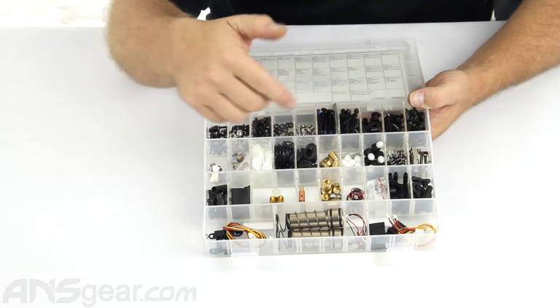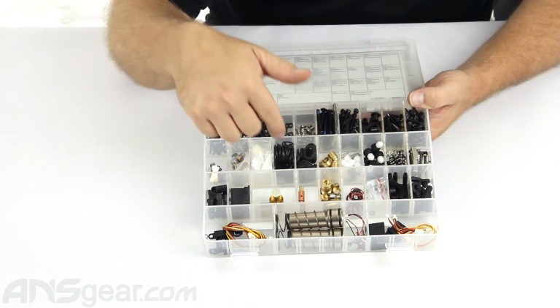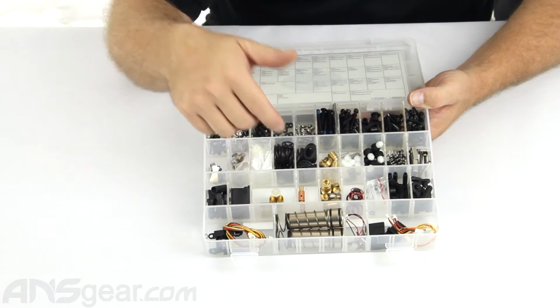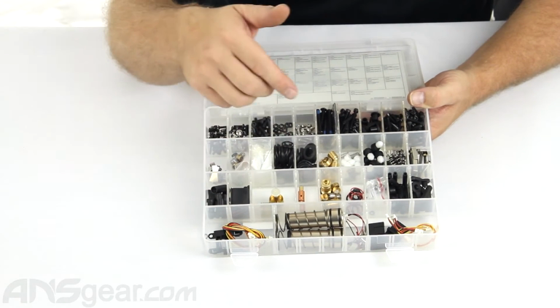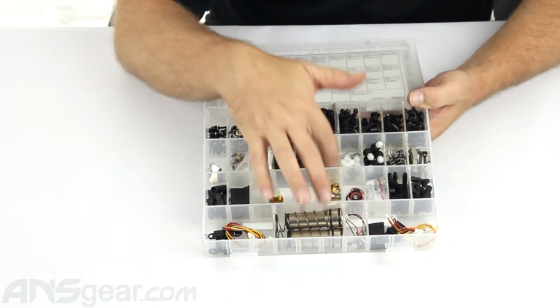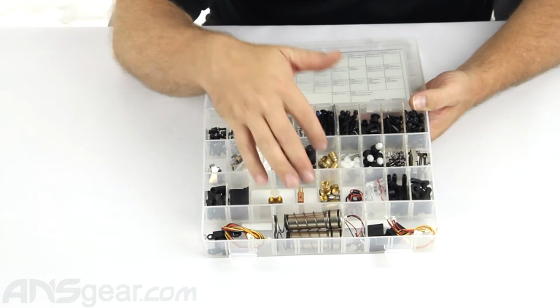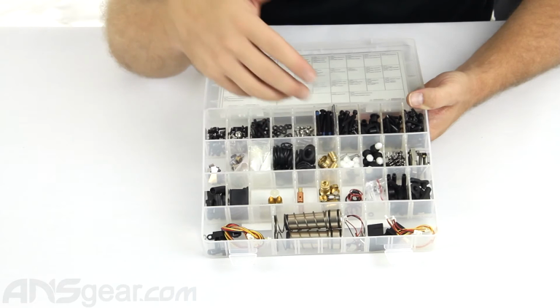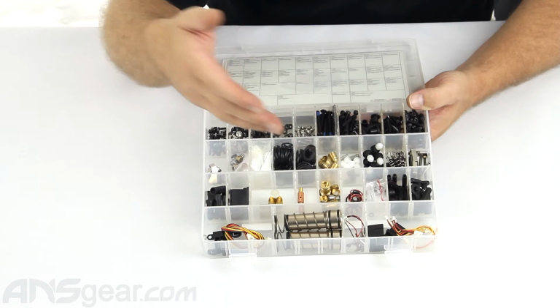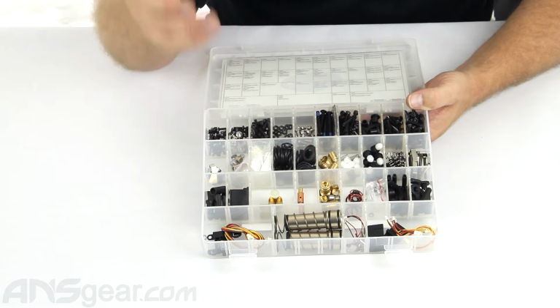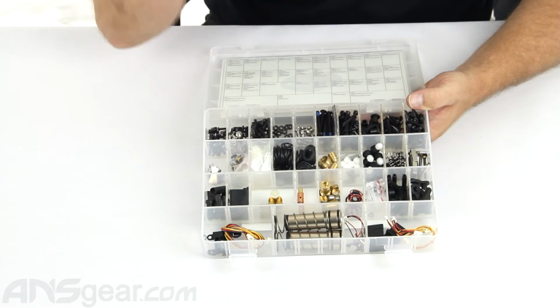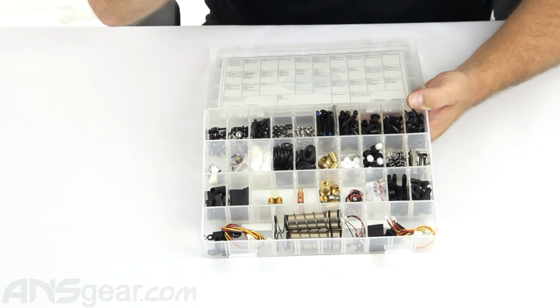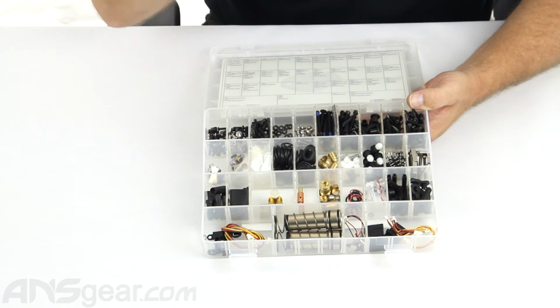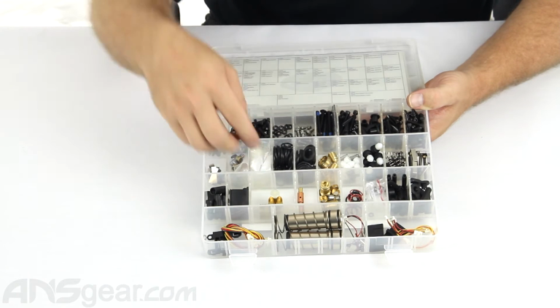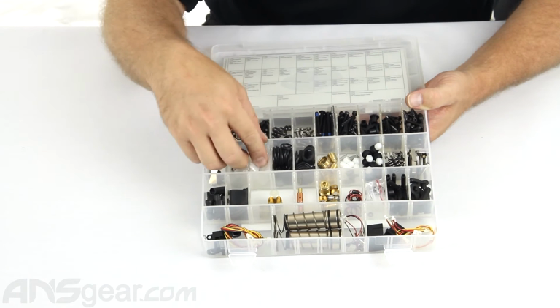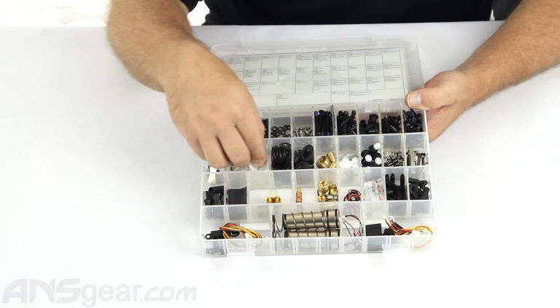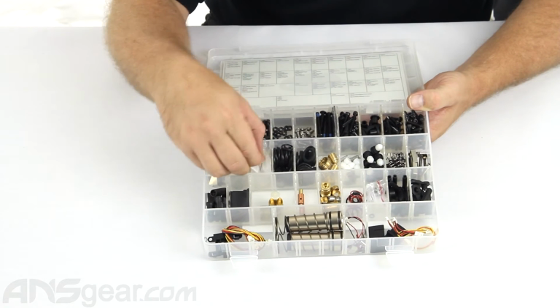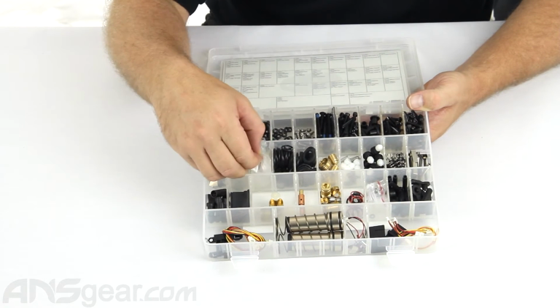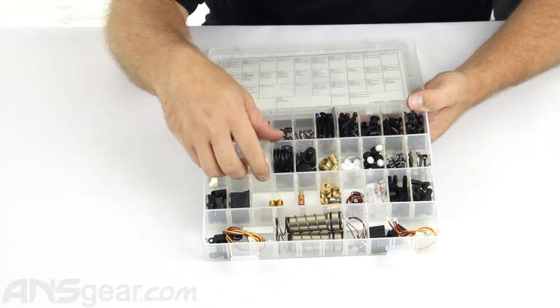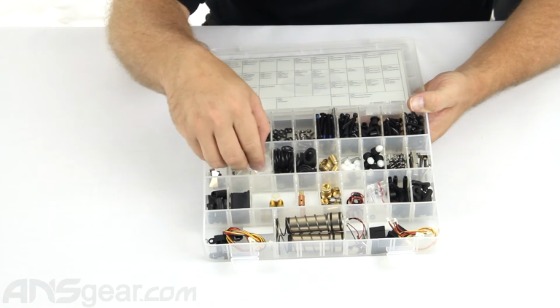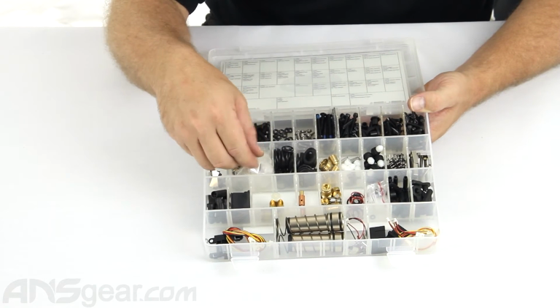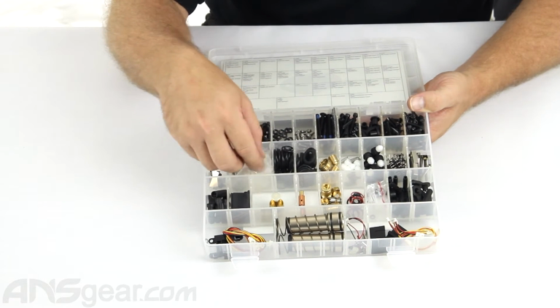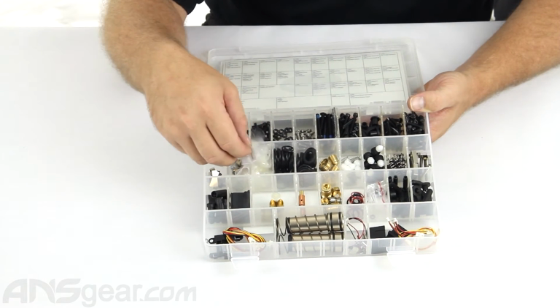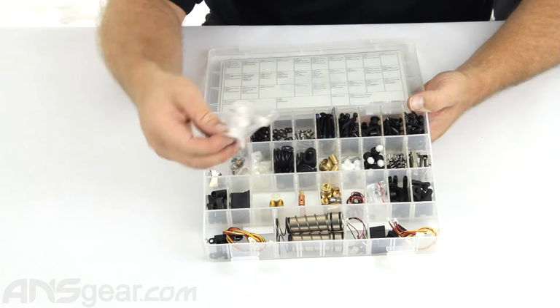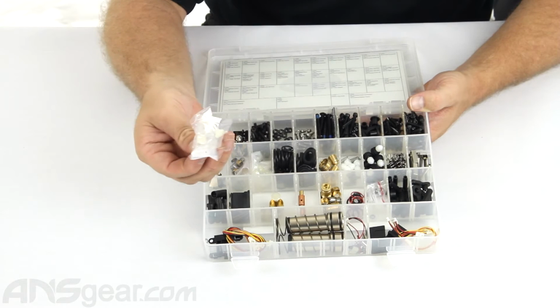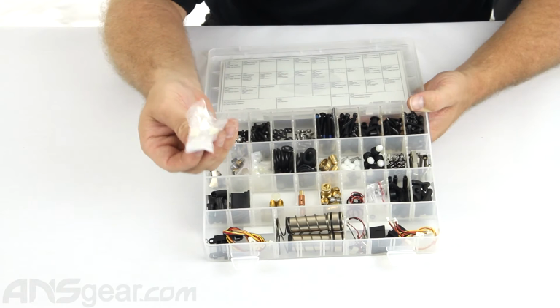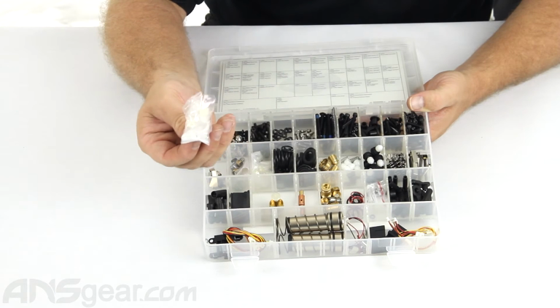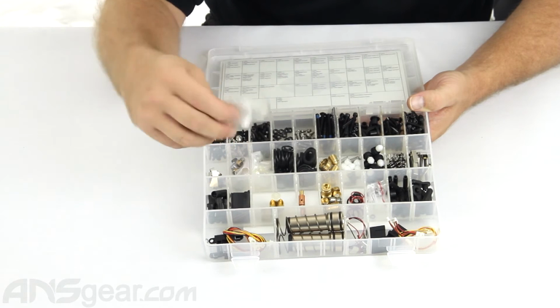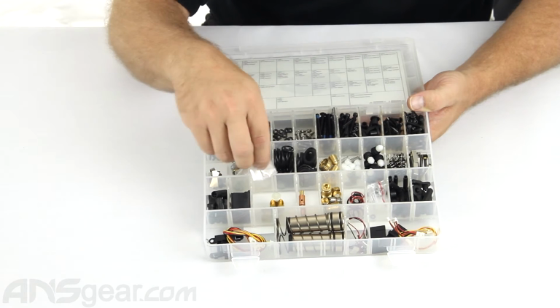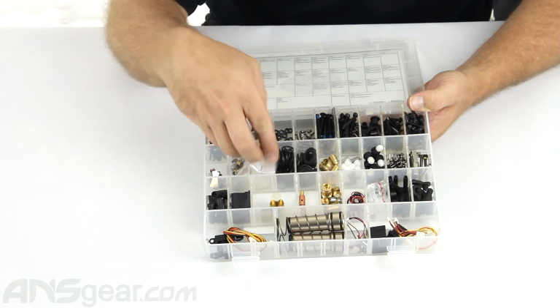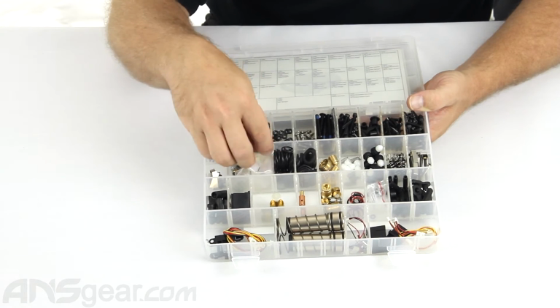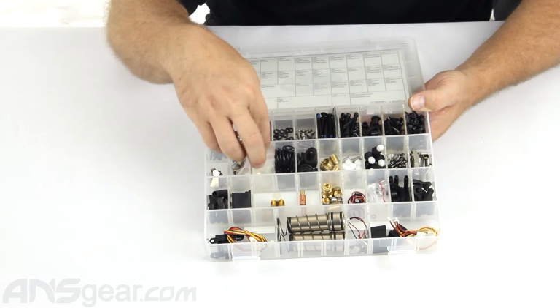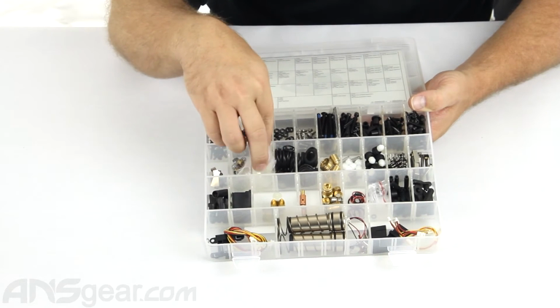Detents, O-rings, parts for your regulator — it even has, I think, one of the most important parts, which is cup seals. They give you 10 cup seals inside there.